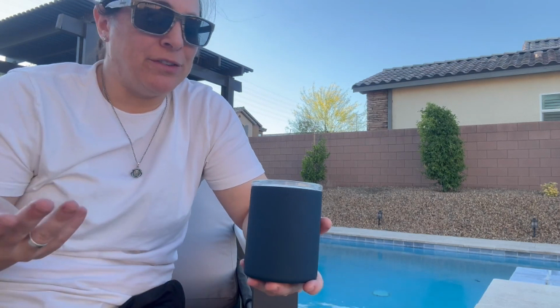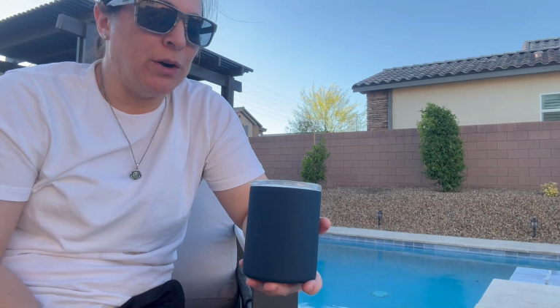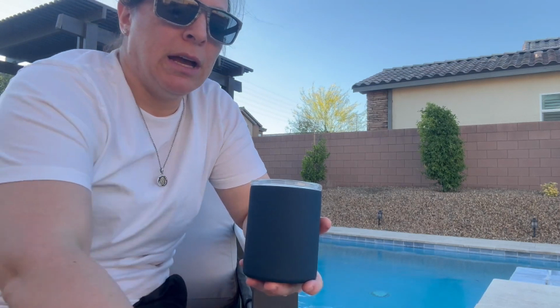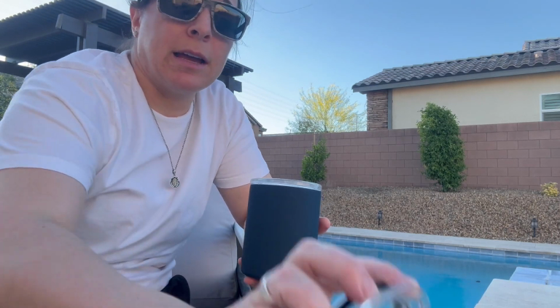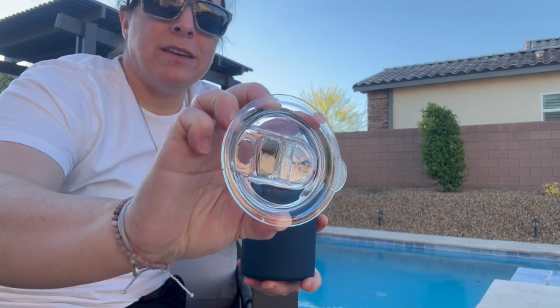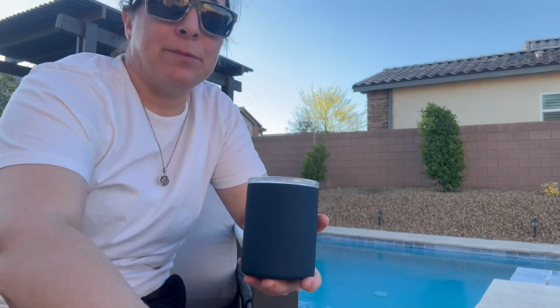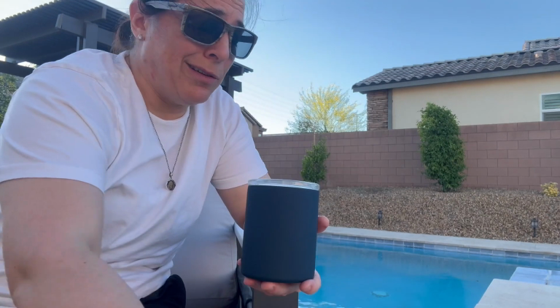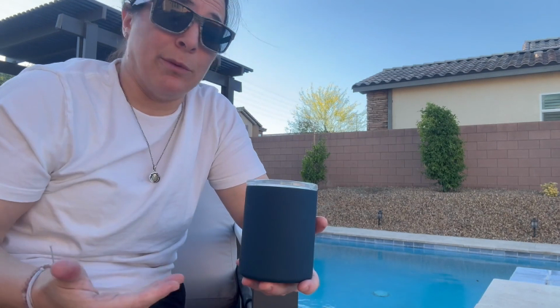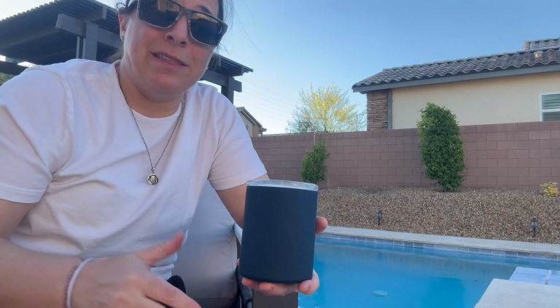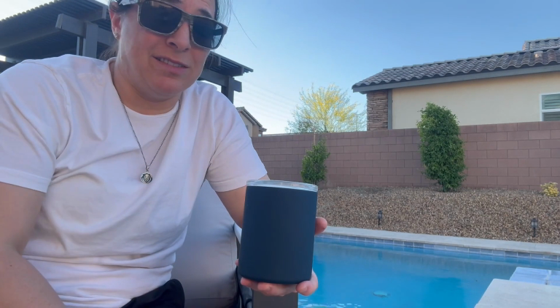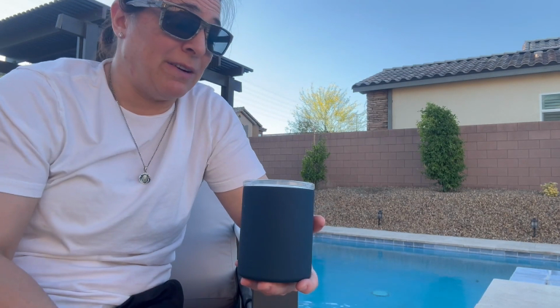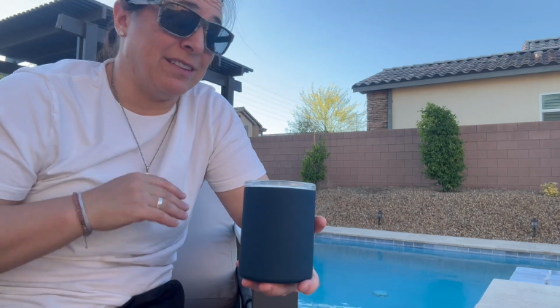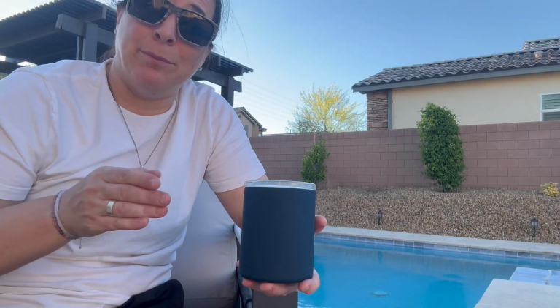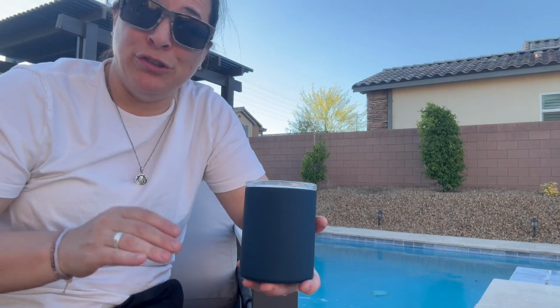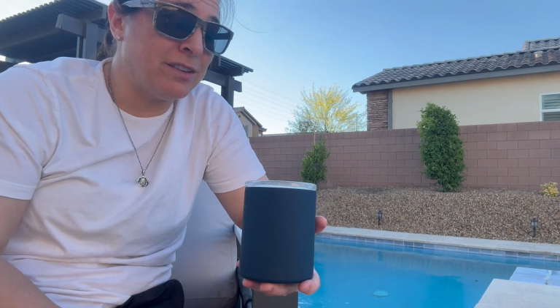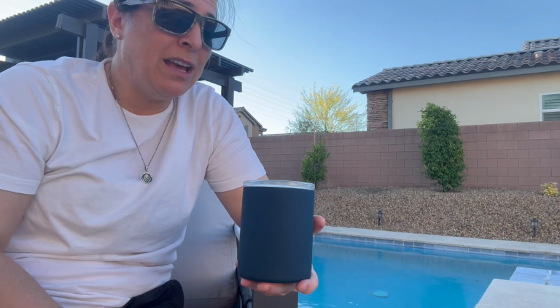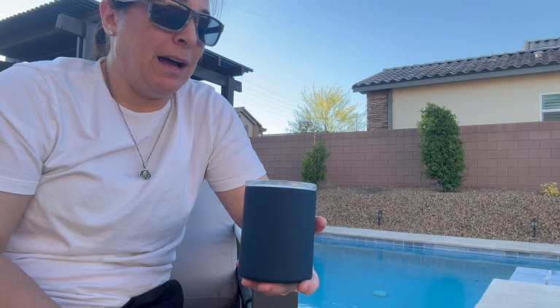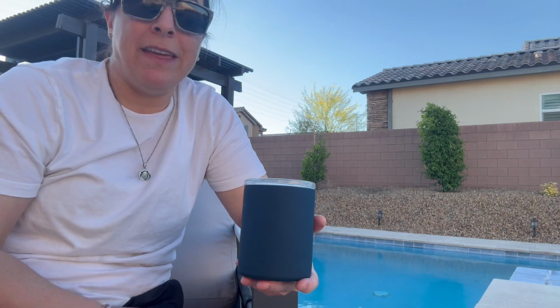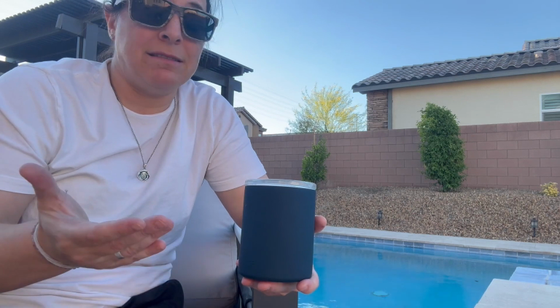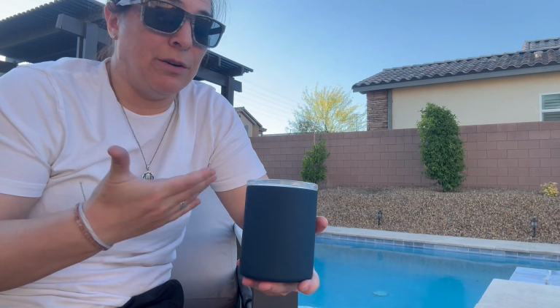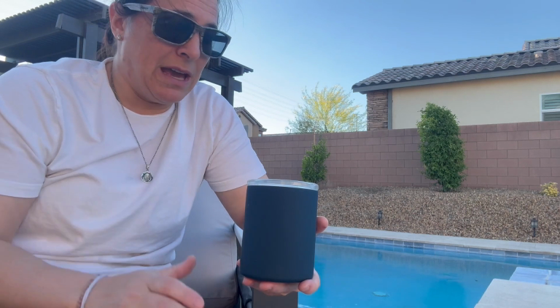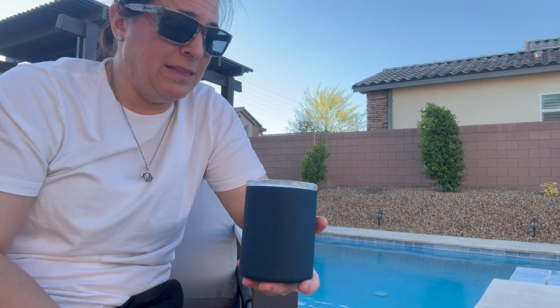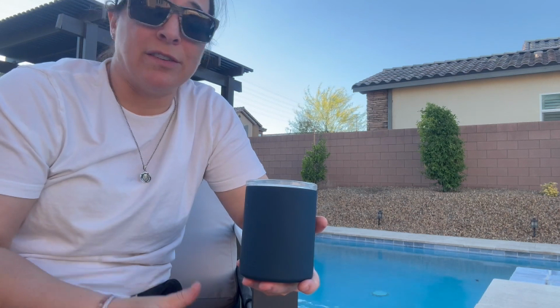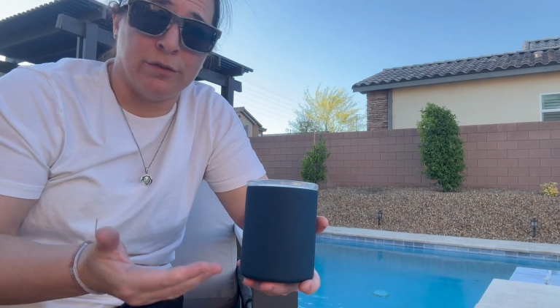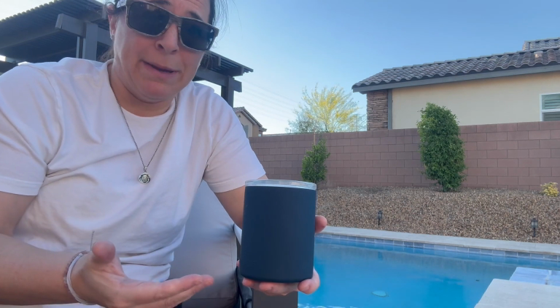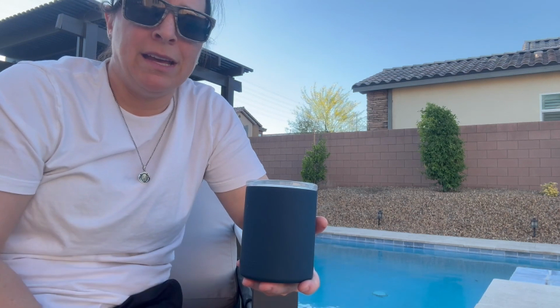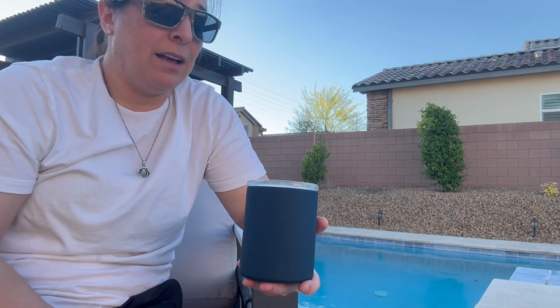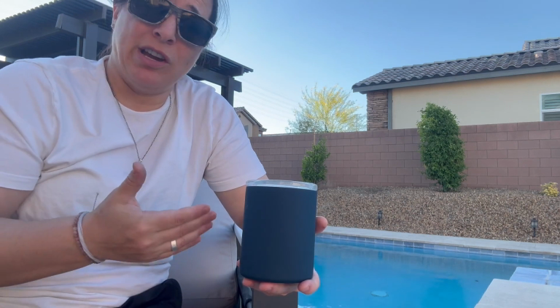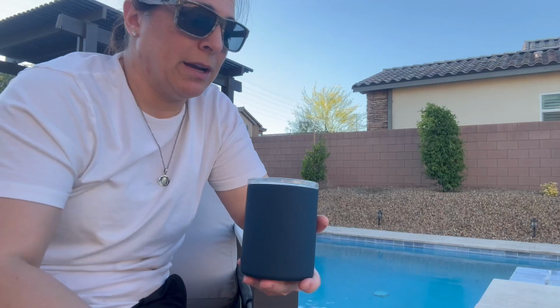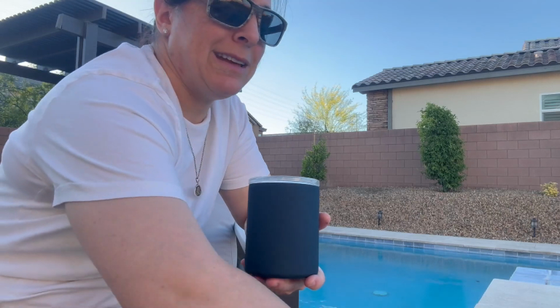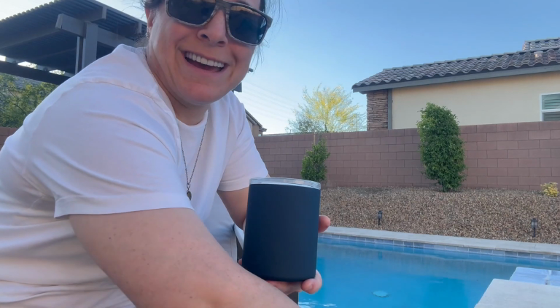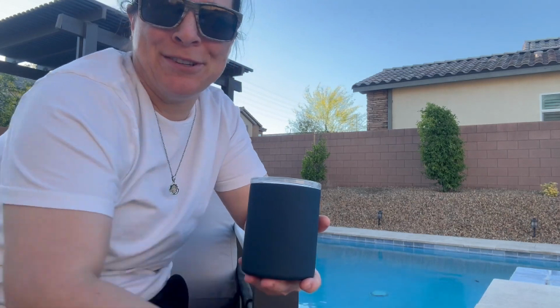And it comes with these tops as well. I can't recommend these things enough, I think it's absolutely genius and perfectly made. I very highly recommend it and I hope you enjoy.